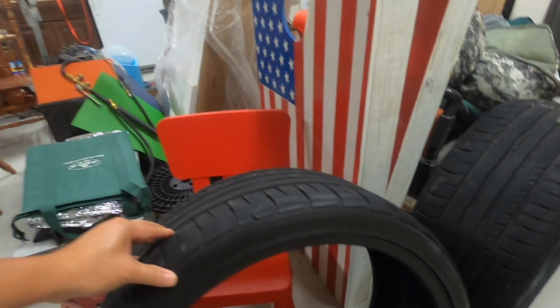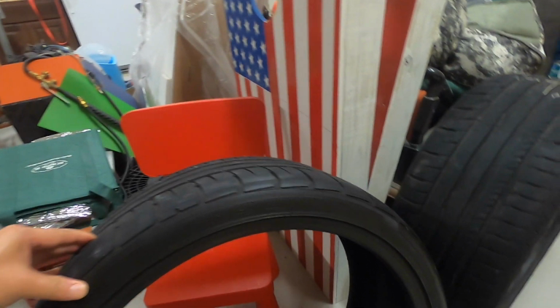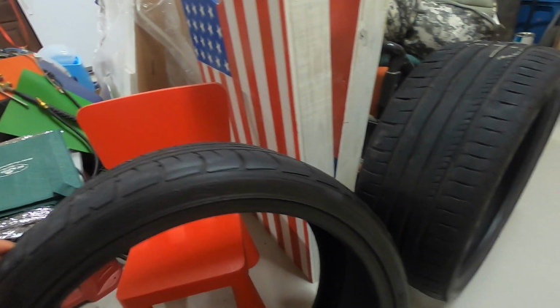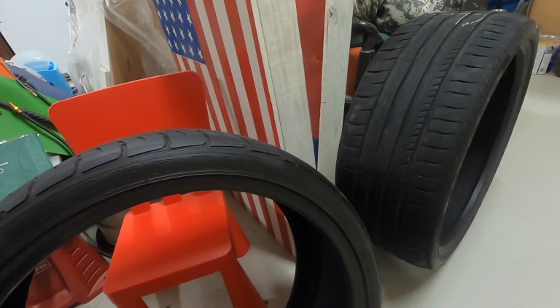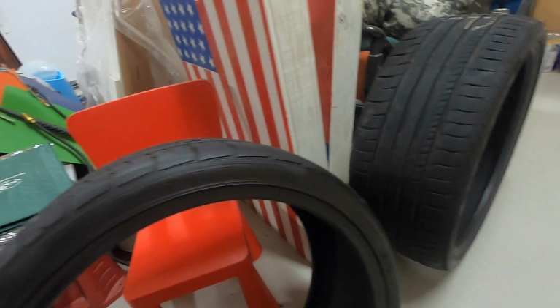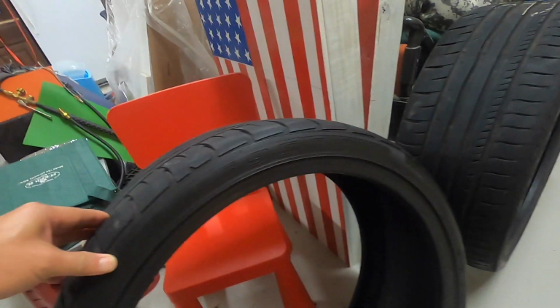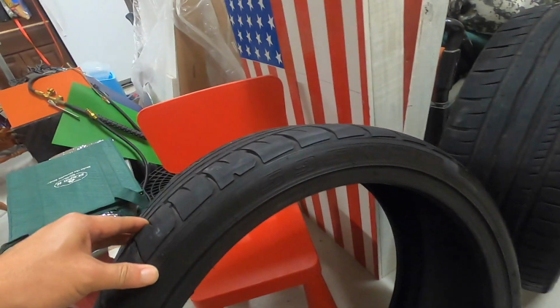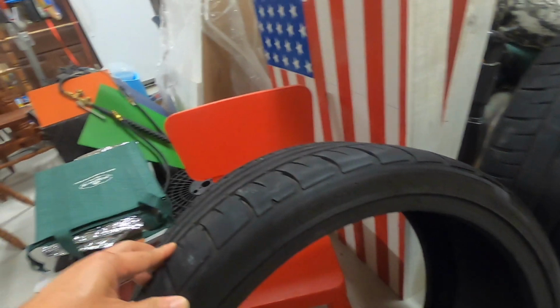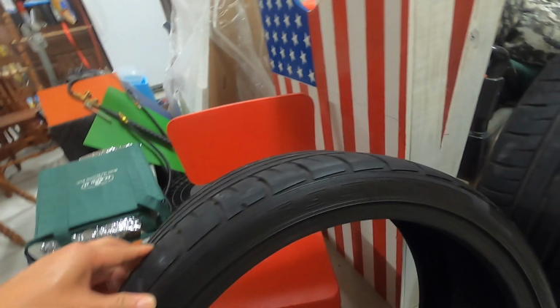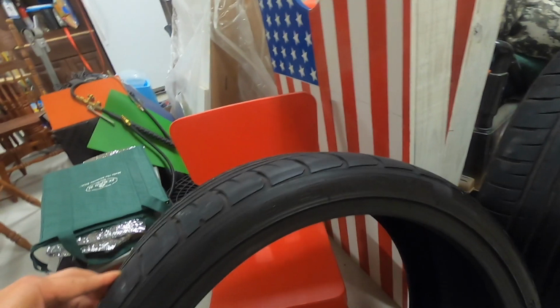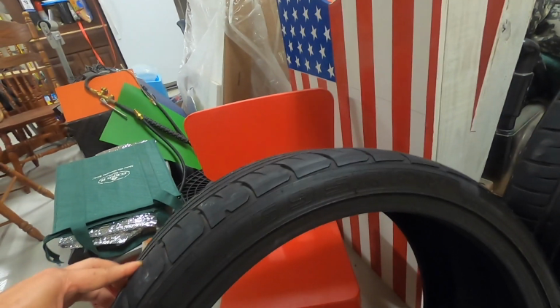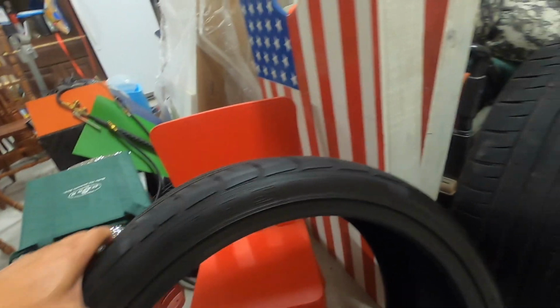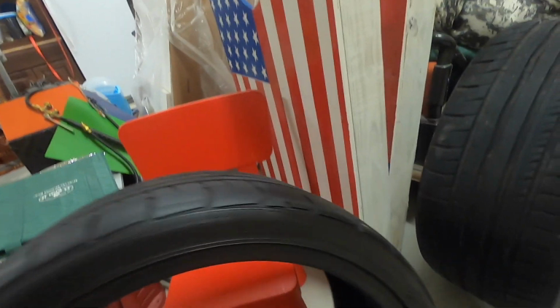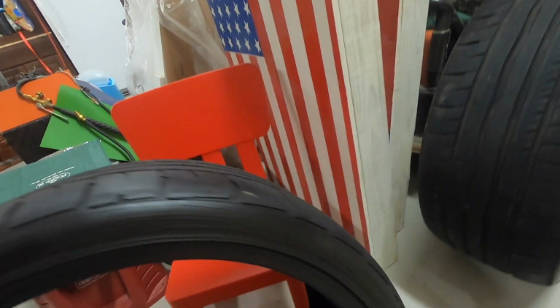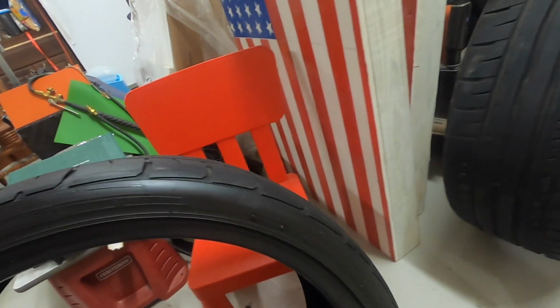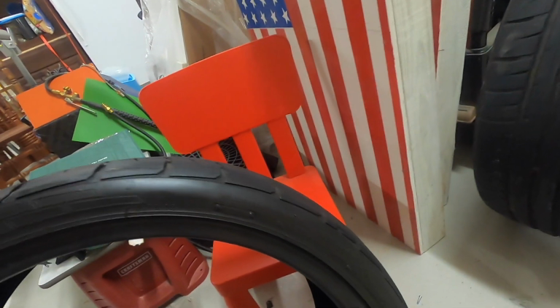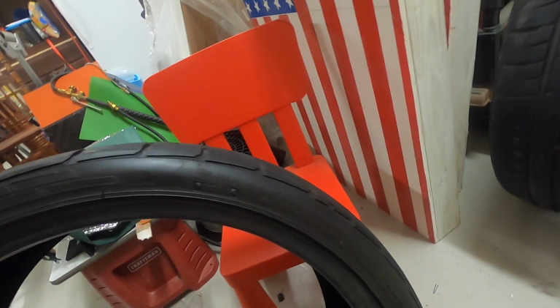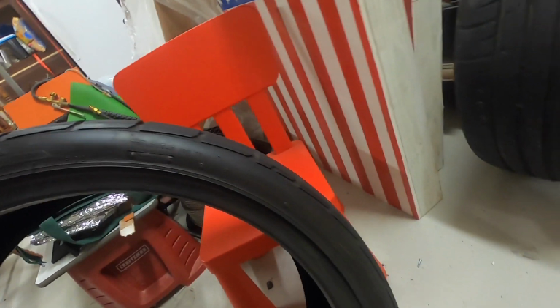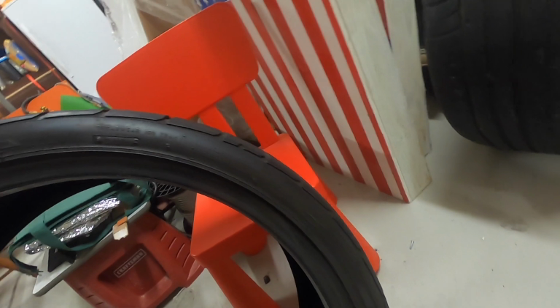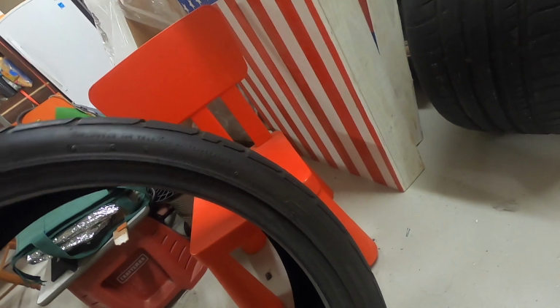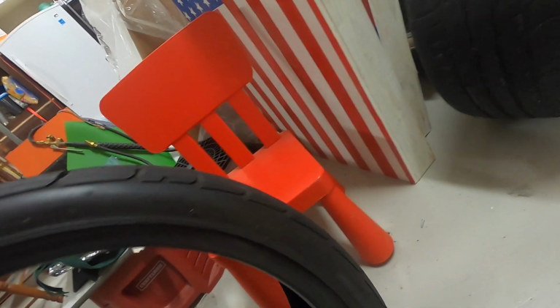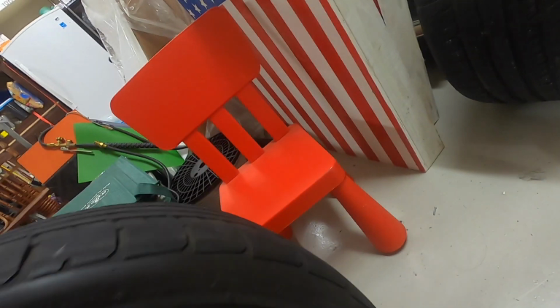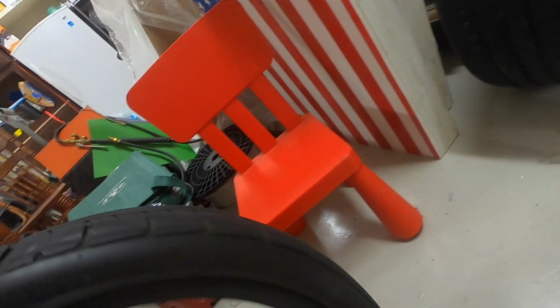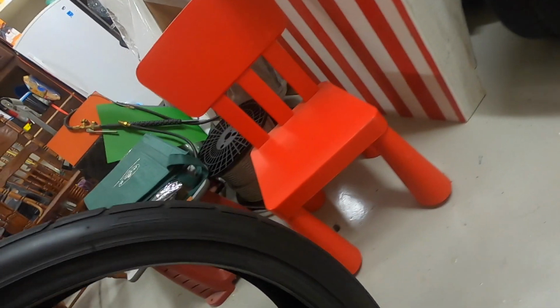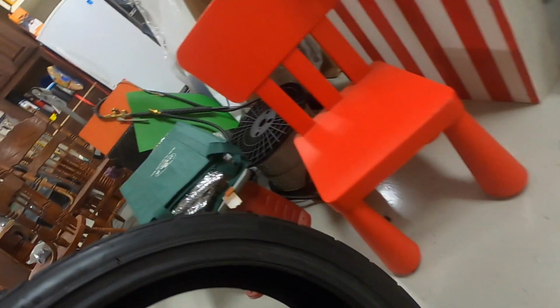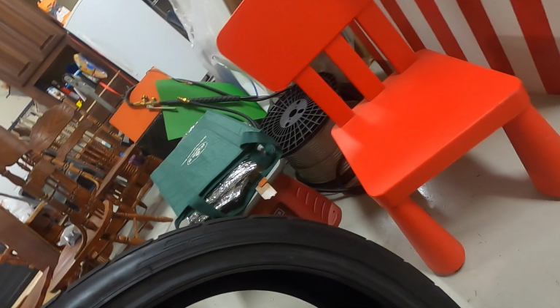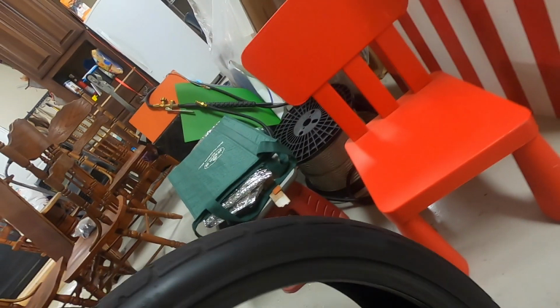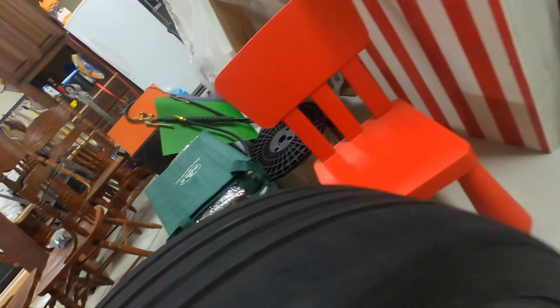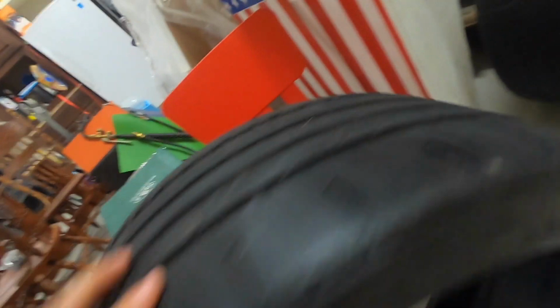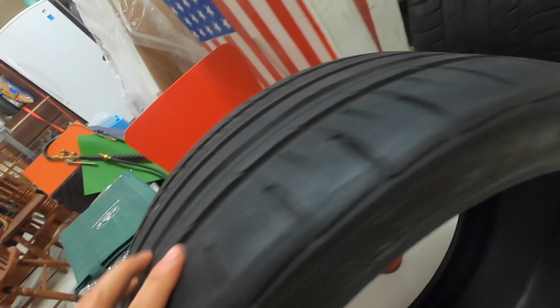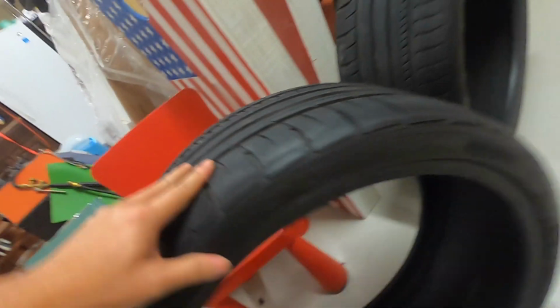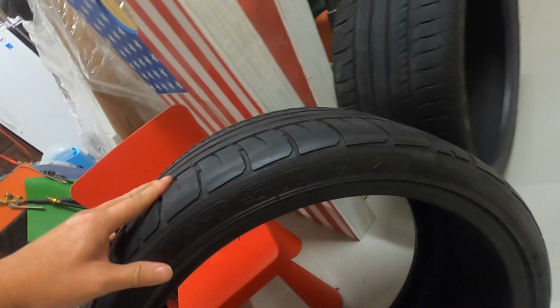These tires are not quite as good as the Michelin Super Sport or Pilot Super Sport. These are made by Federal — yeah, these are Federal low-profile performance tires.